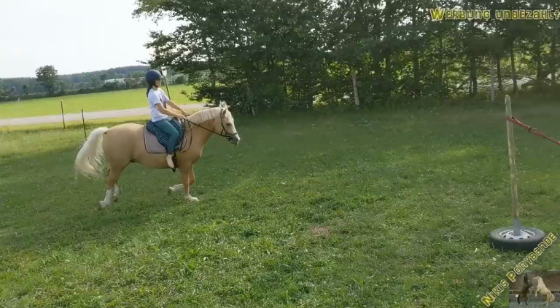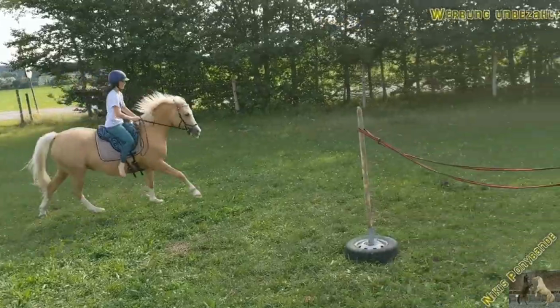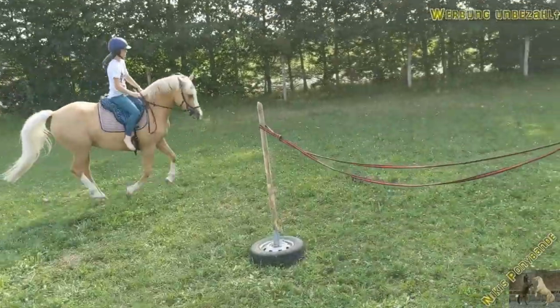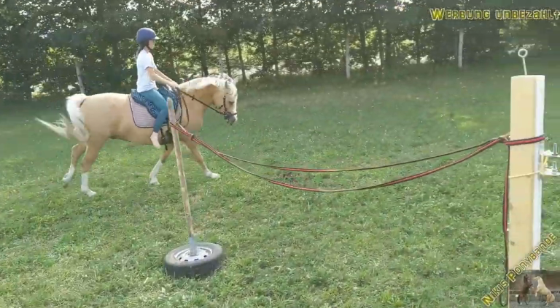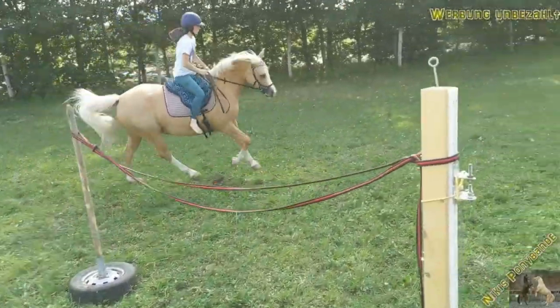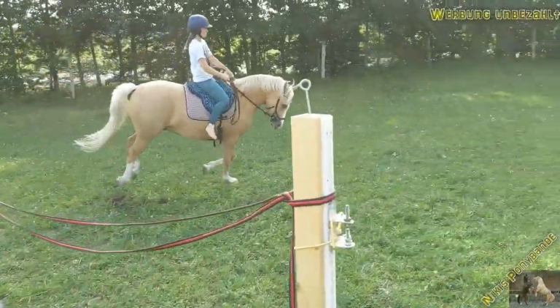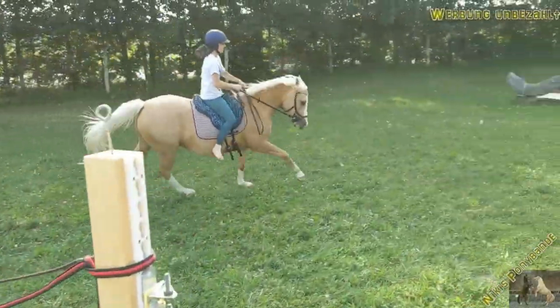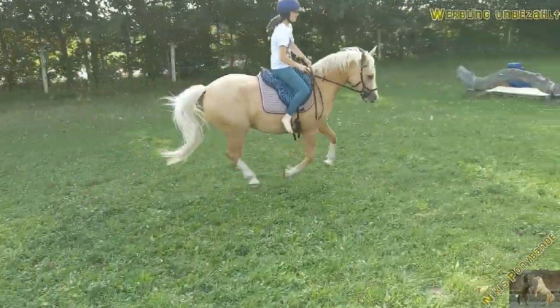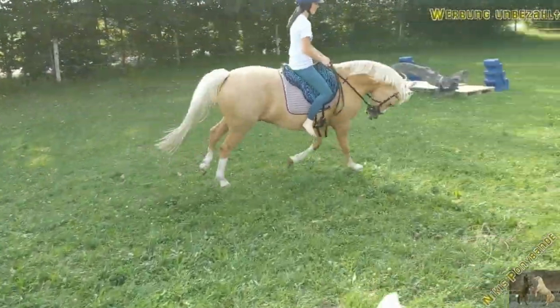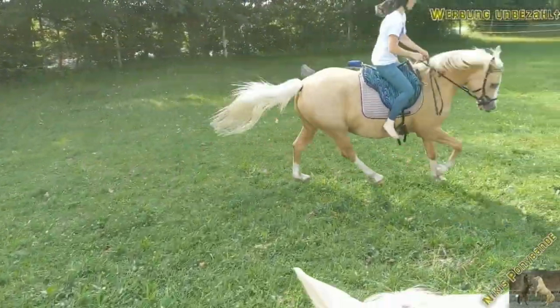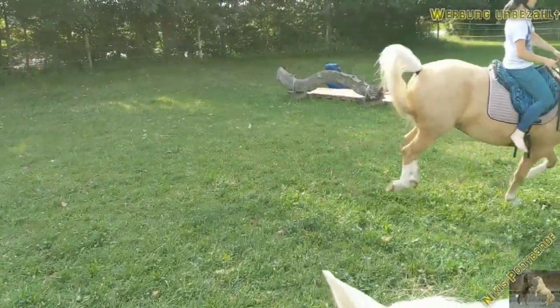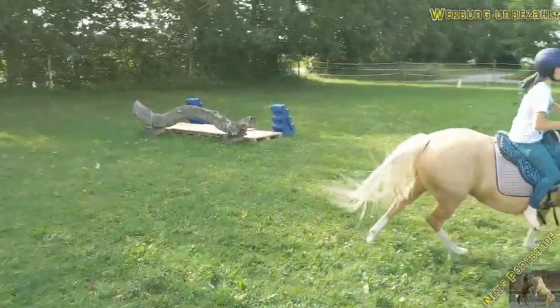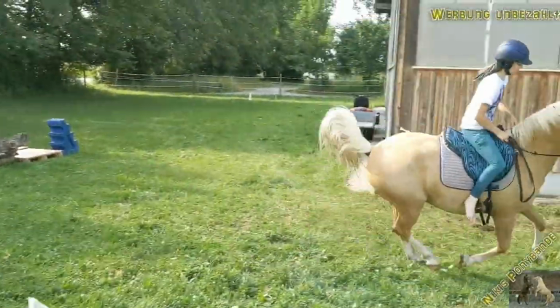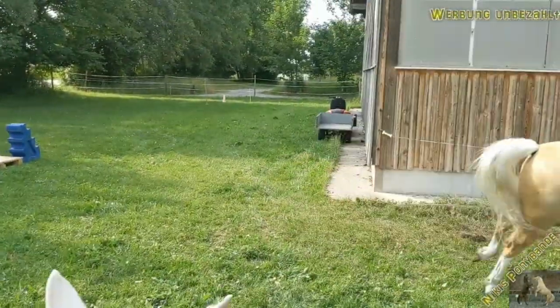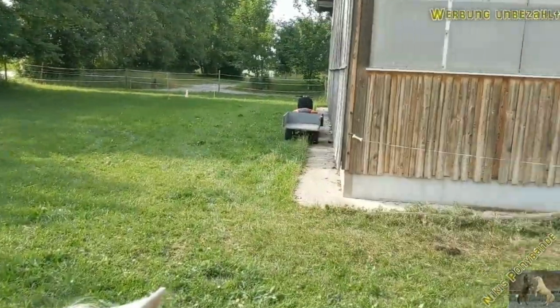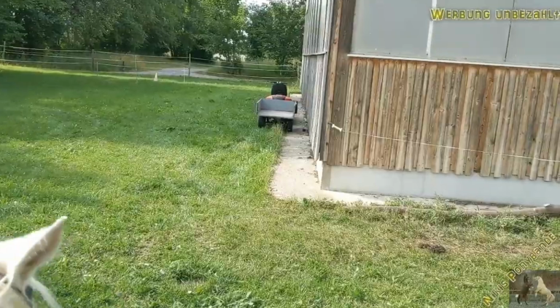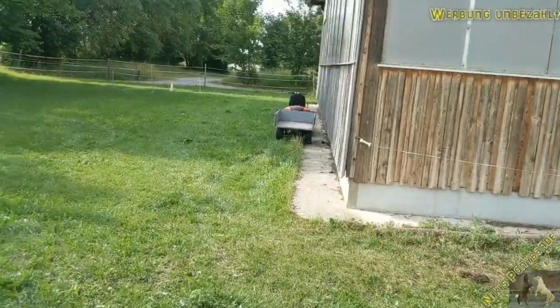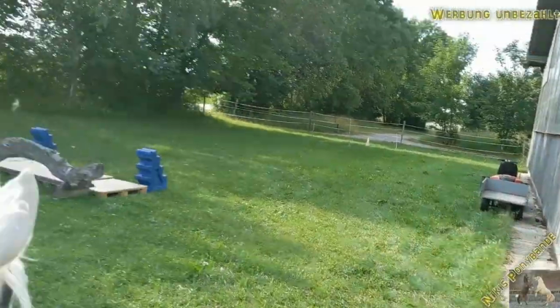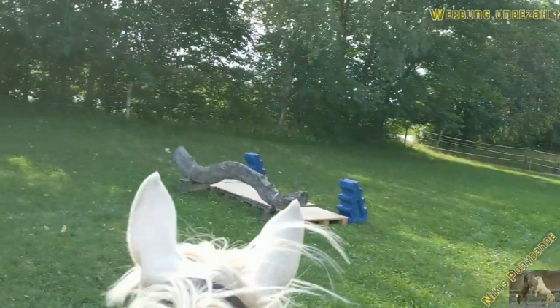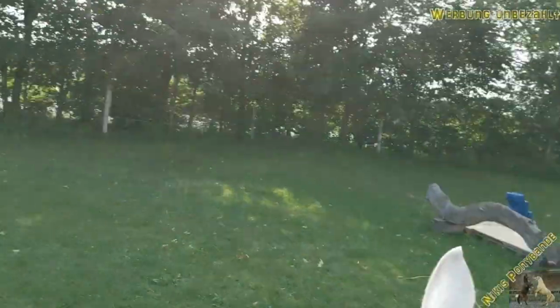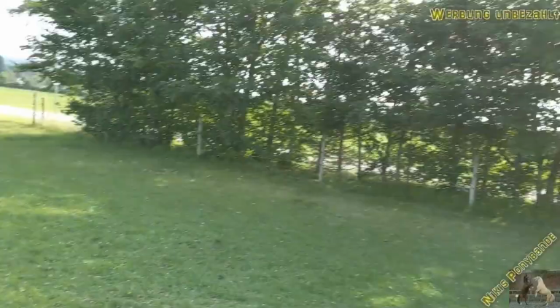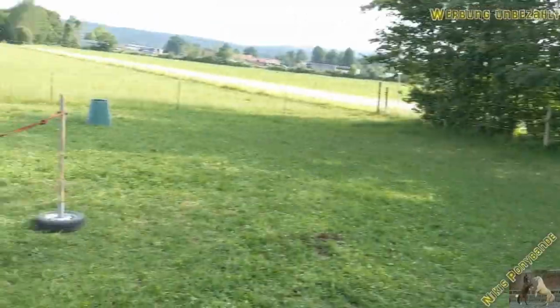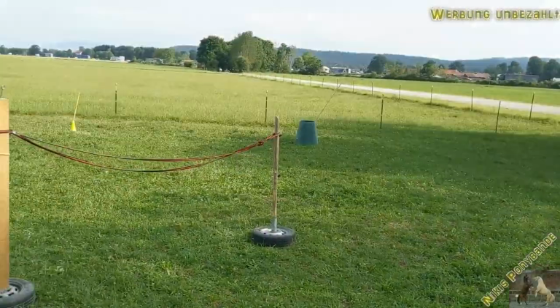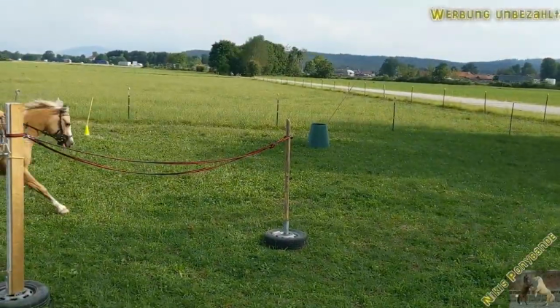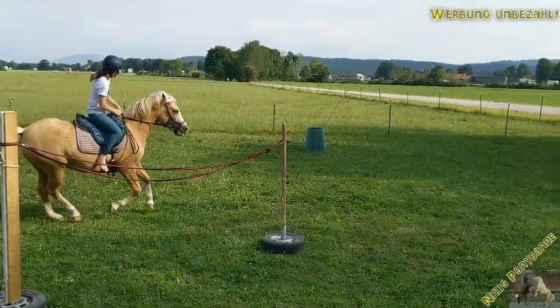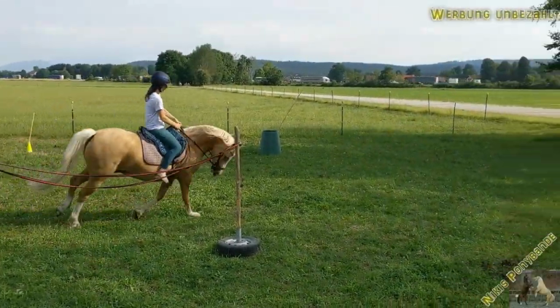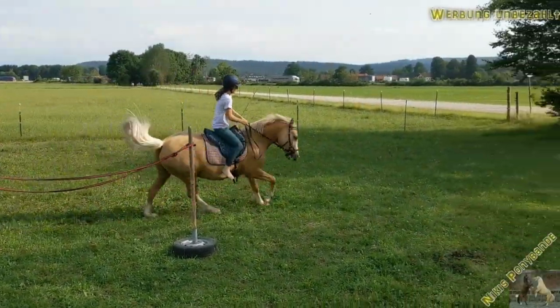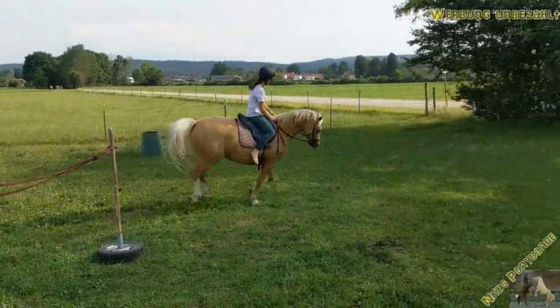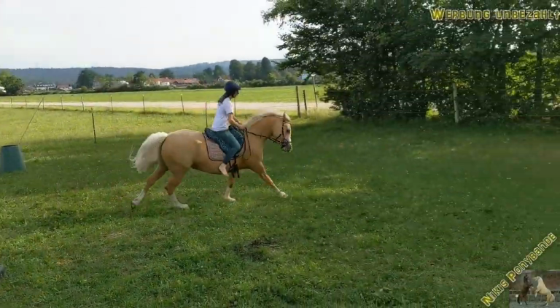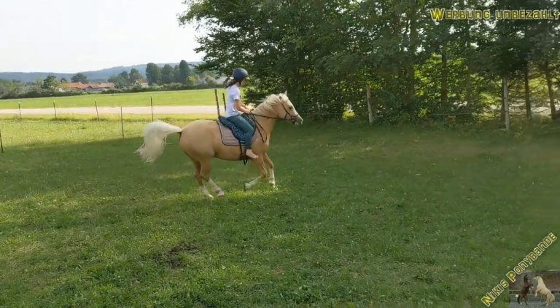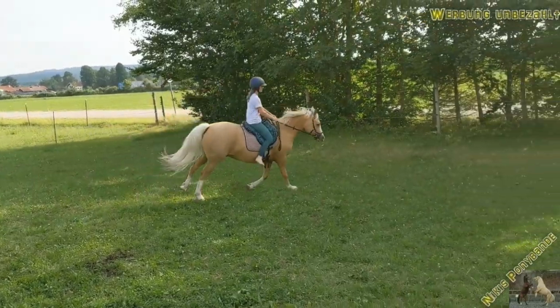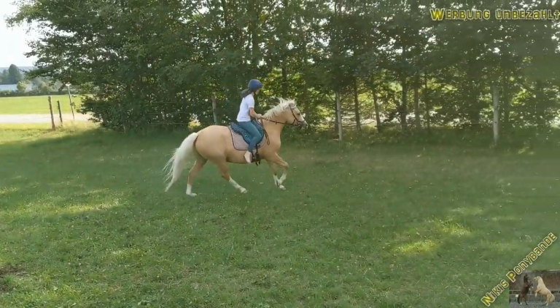So again, finding the canter on the right-hand side — this is not his better side, so this is what we're training currently: cantering right-hand side.